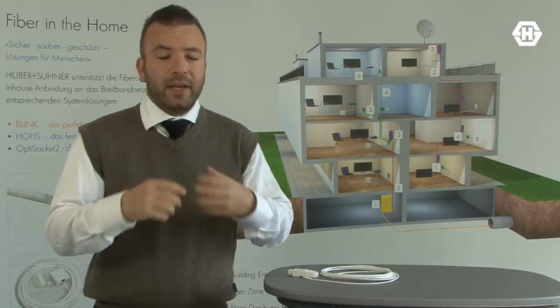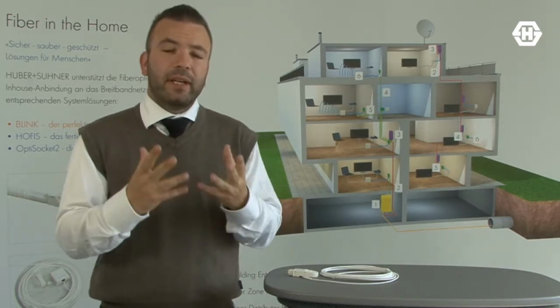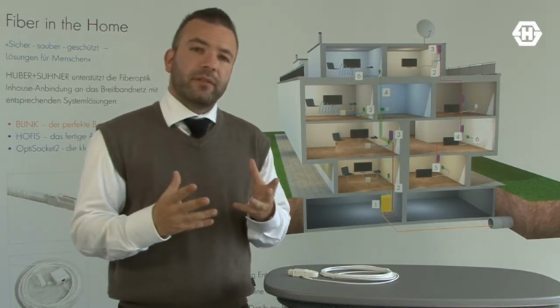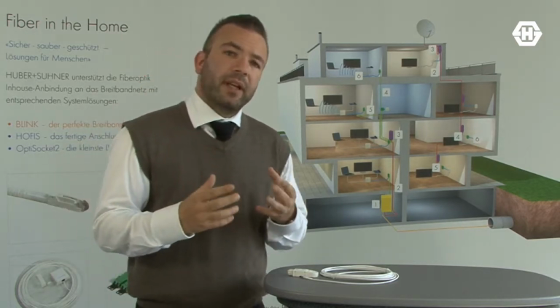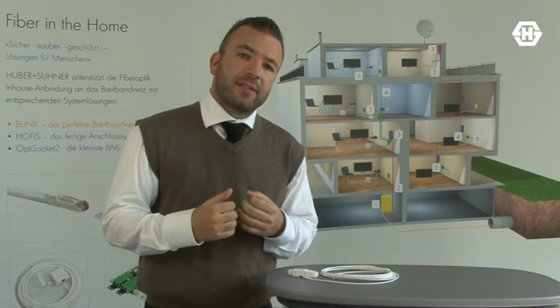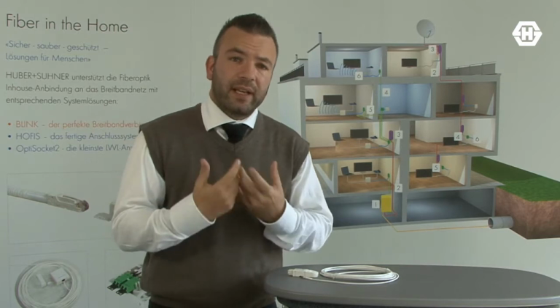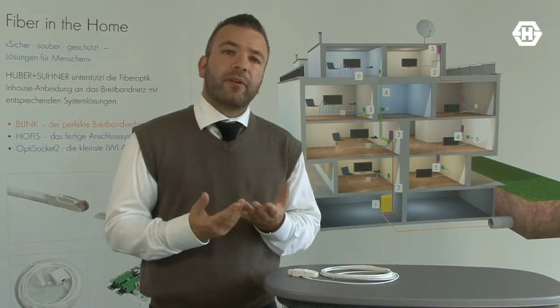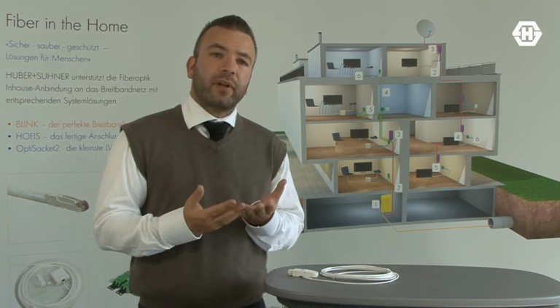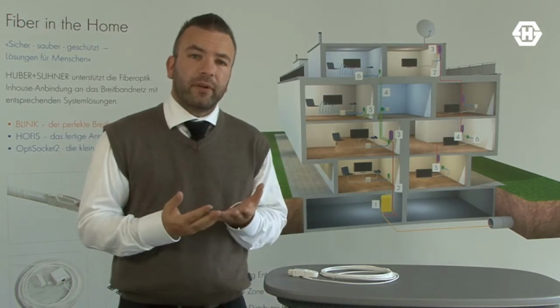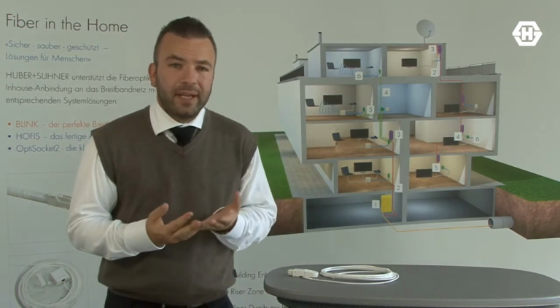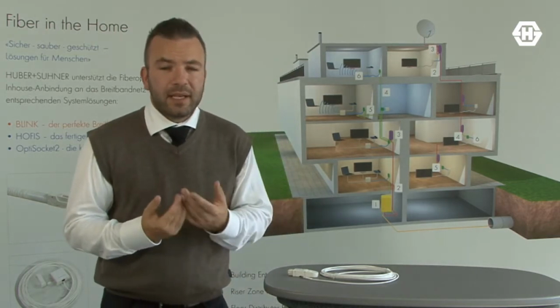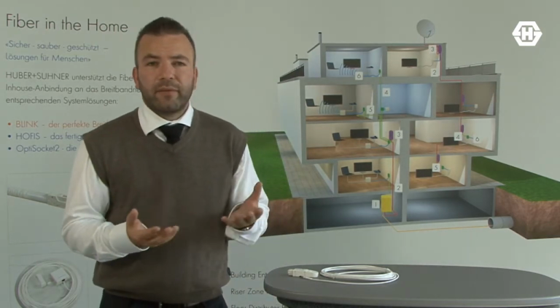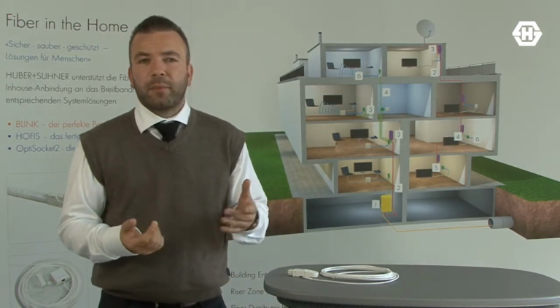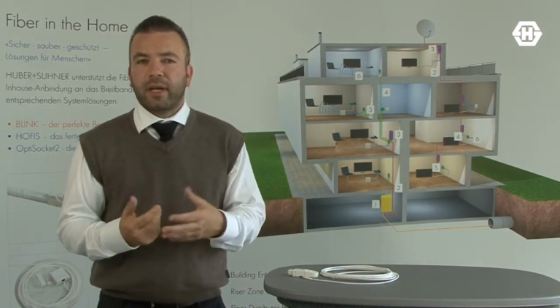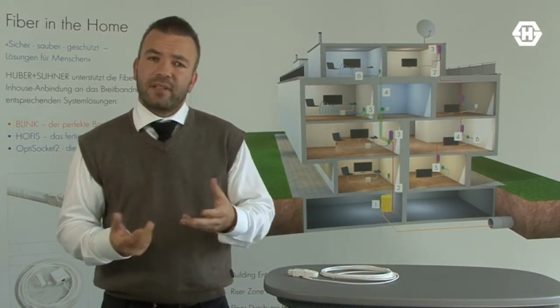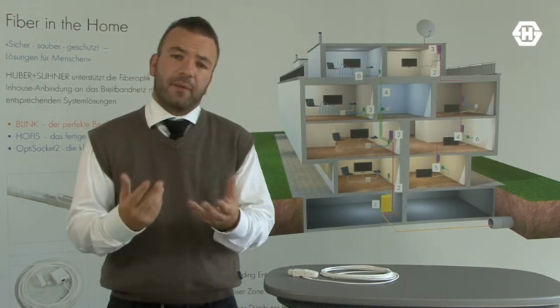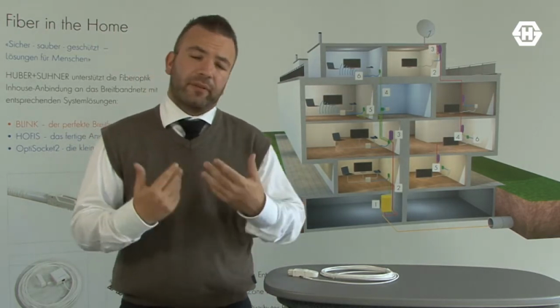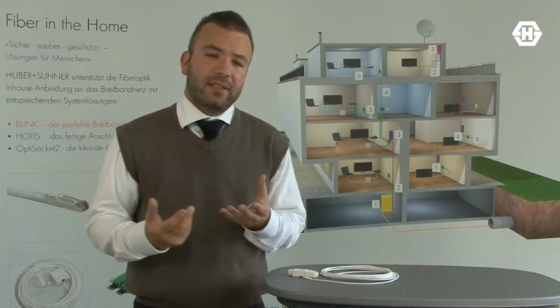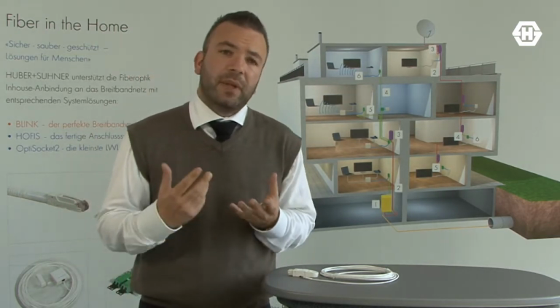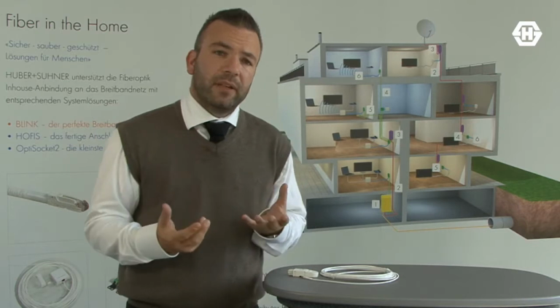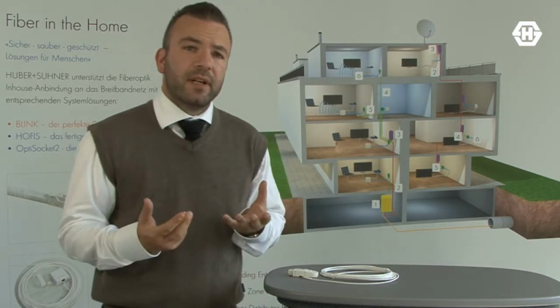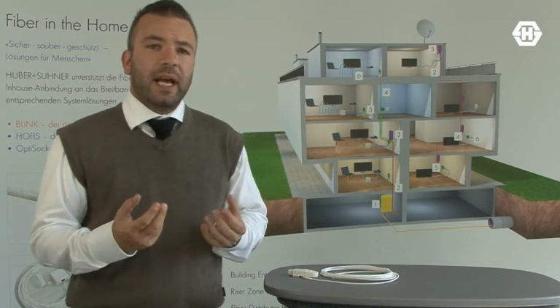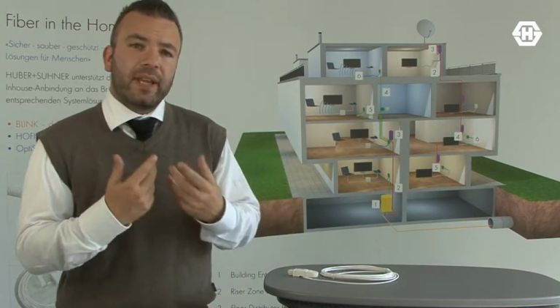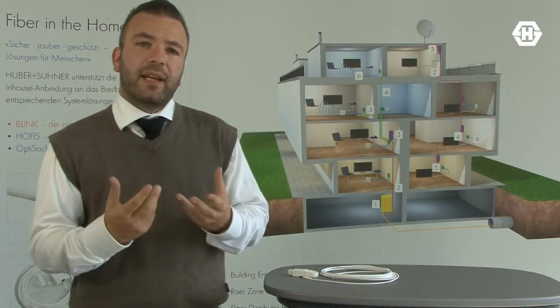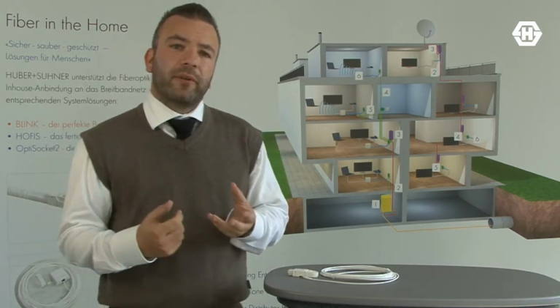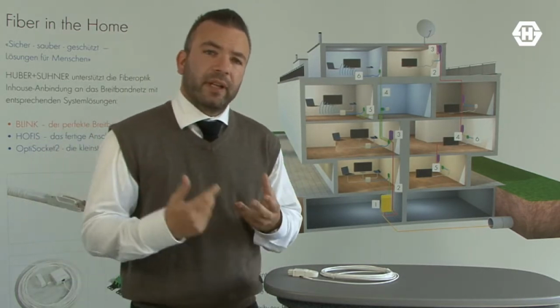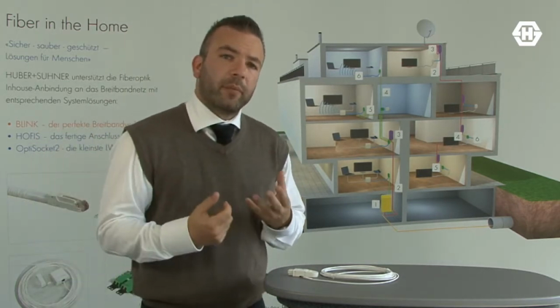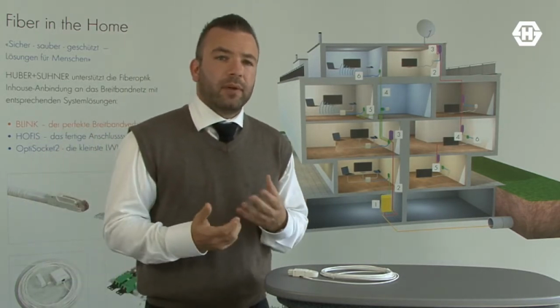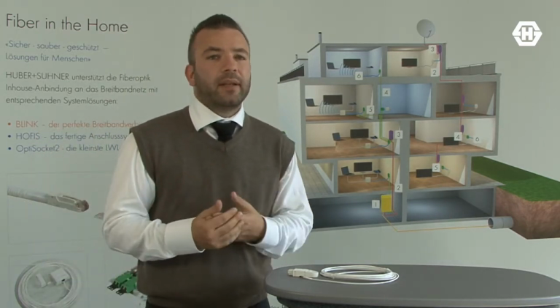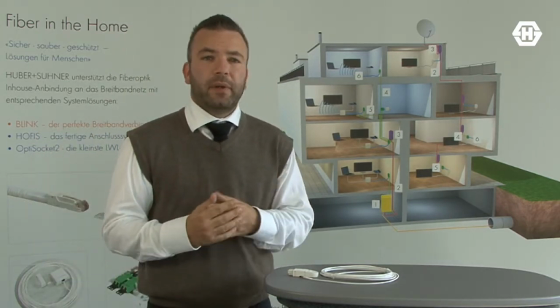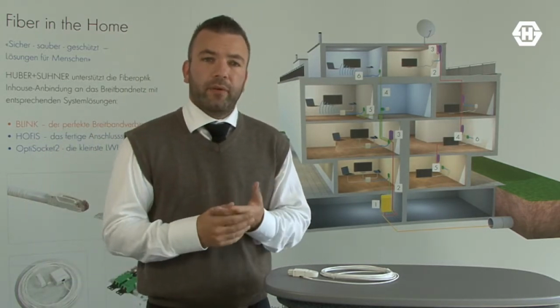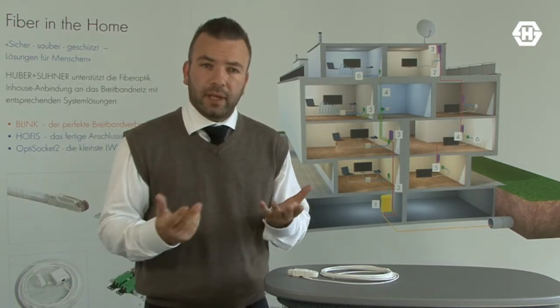The only issue is the diameter of the connector. A standard fiber optic connector has a diameter of at least 10 millimeters. And with that diameter you cannot pull that cable through a duct.